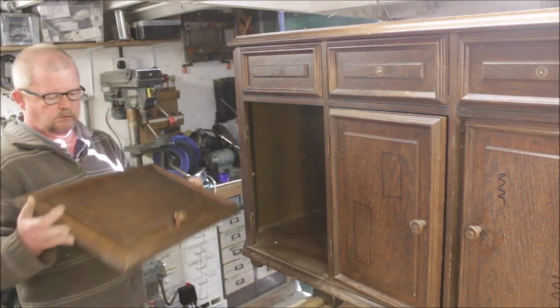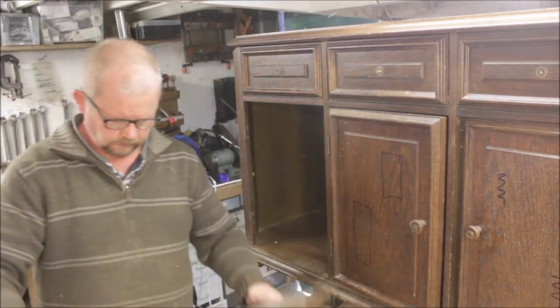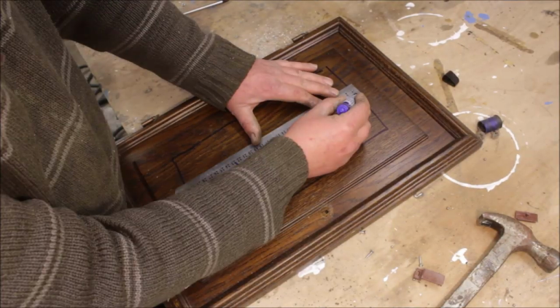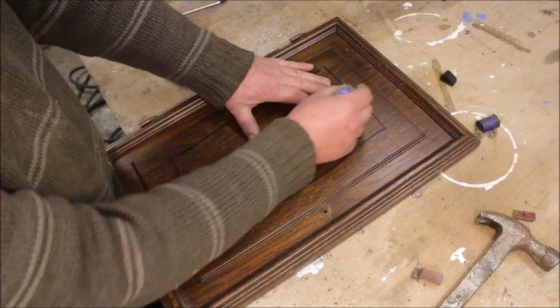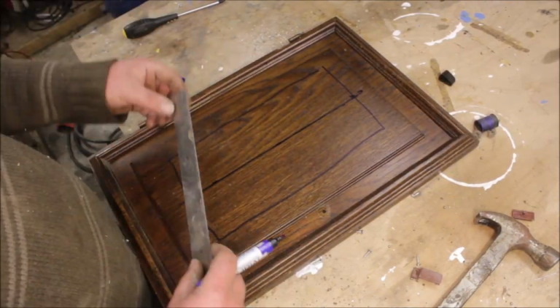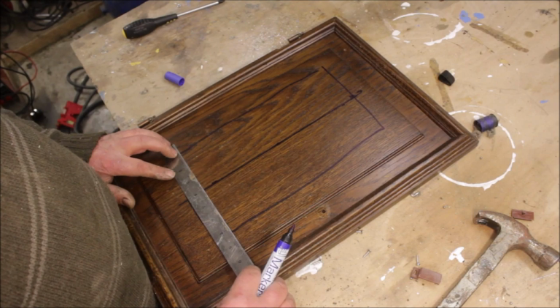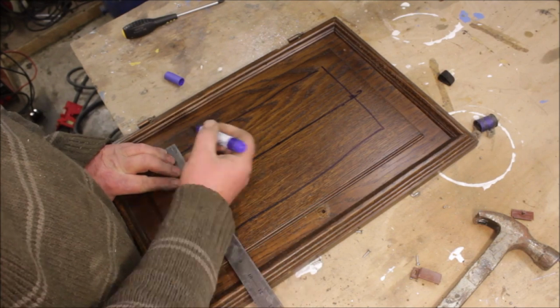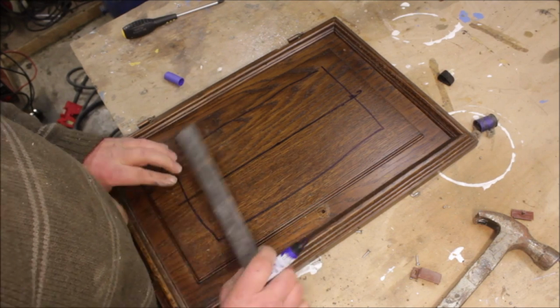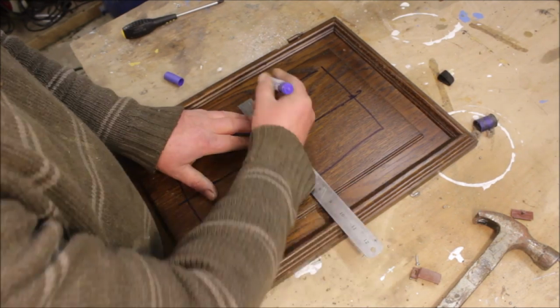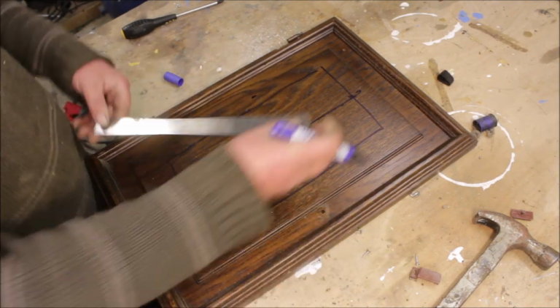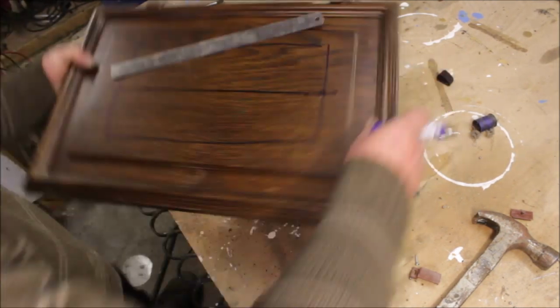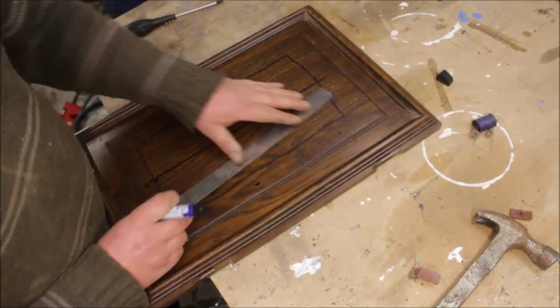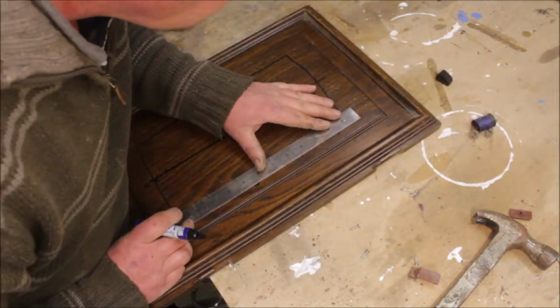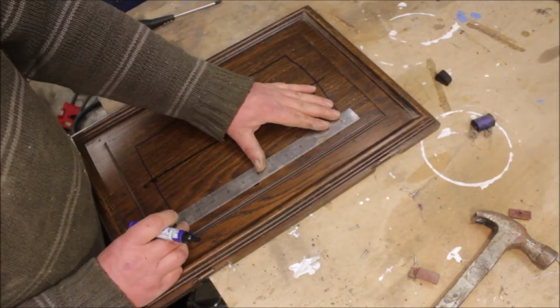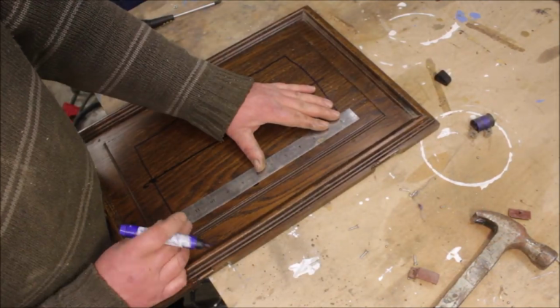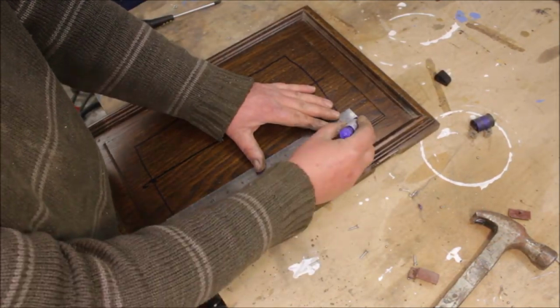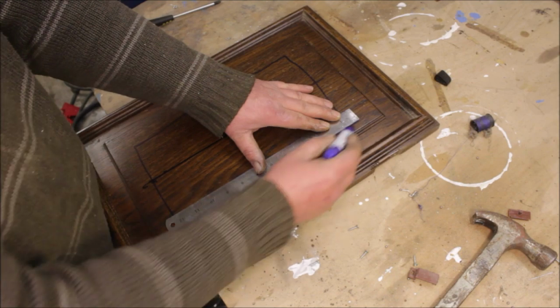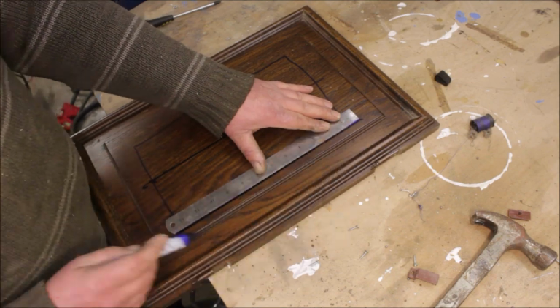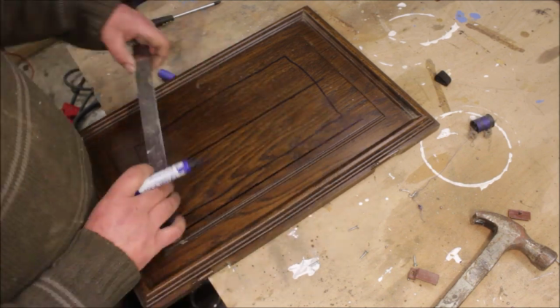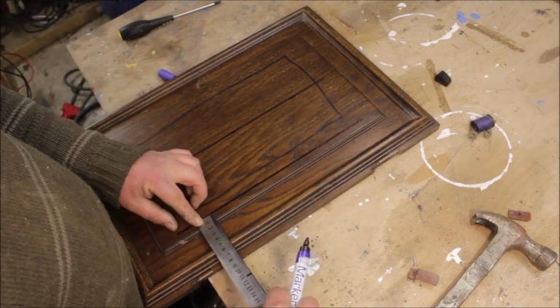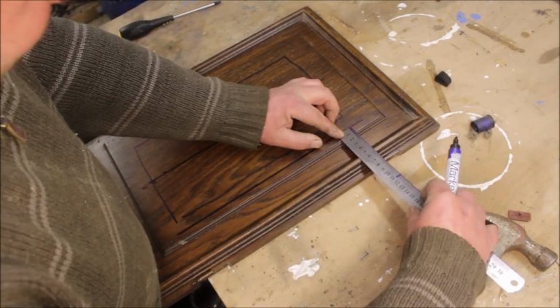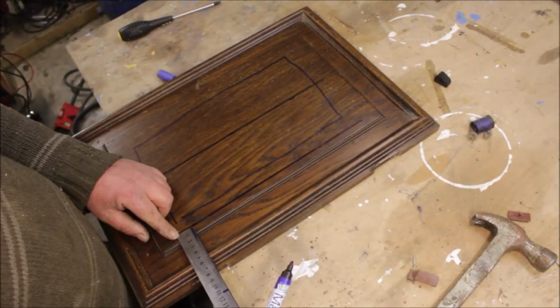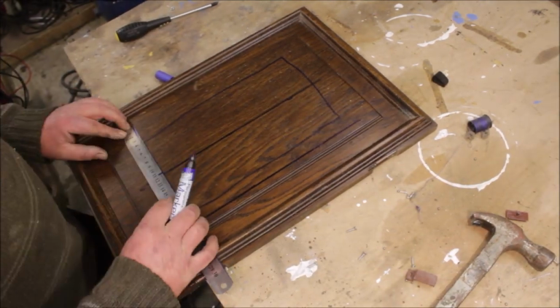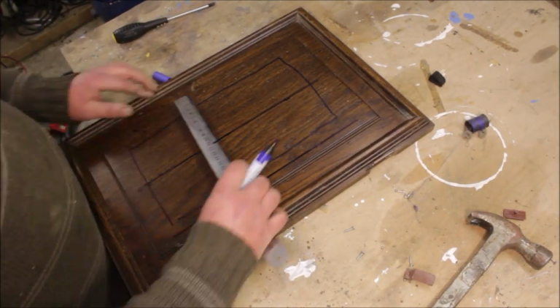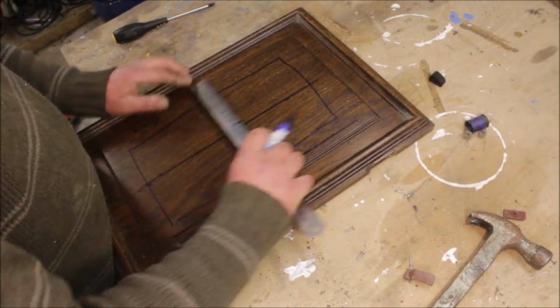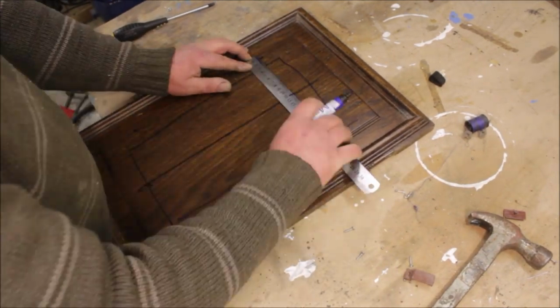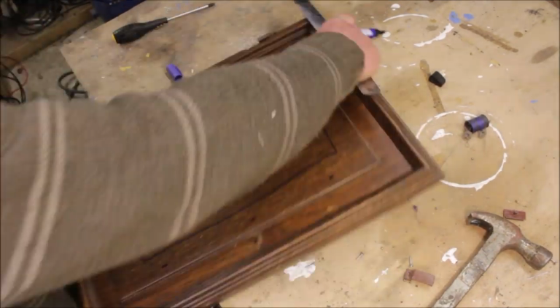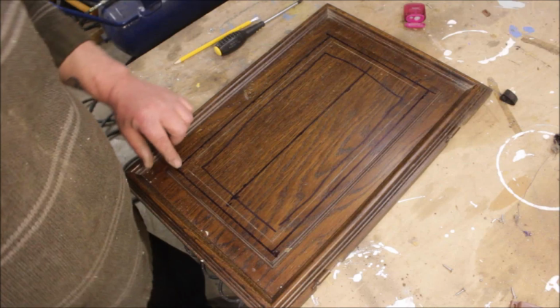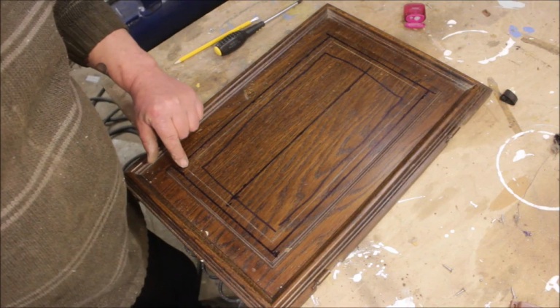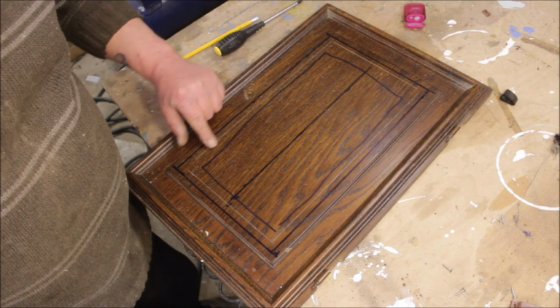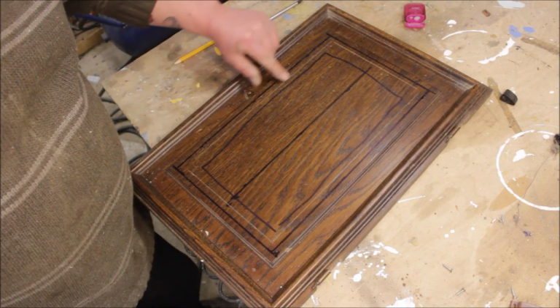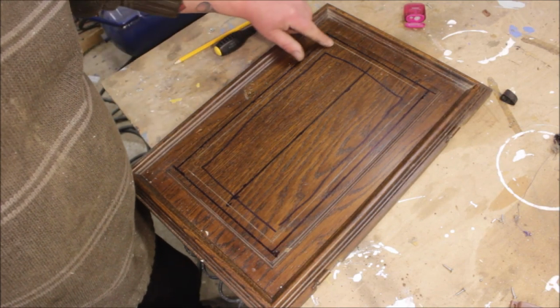I started marking out the lines on the door and I just couldn't find what looked right — it's got about 30 lines on it but I knew which one I was following. I ended up scribing a line on so I got it easy to see.